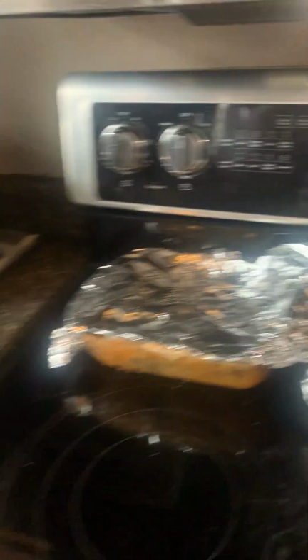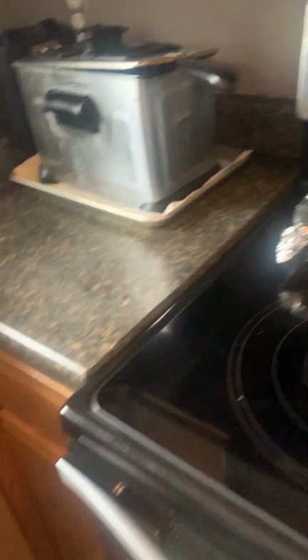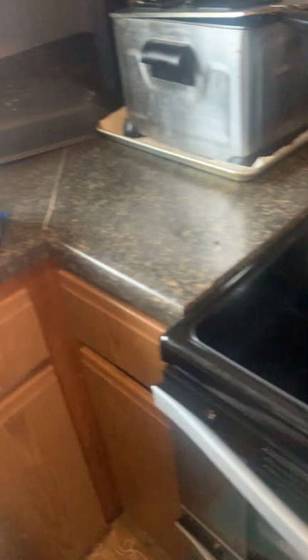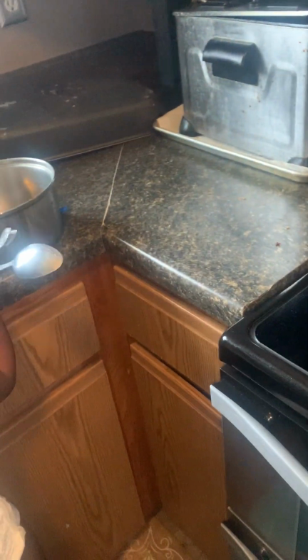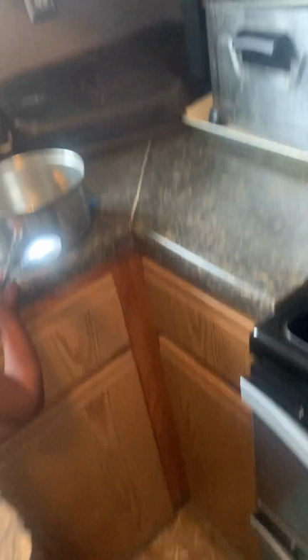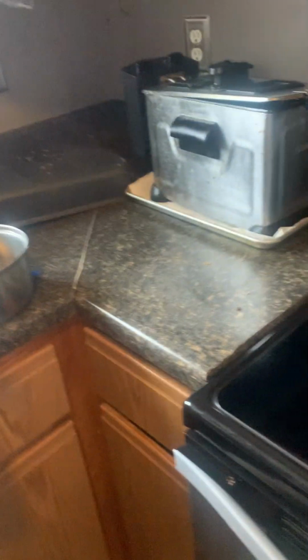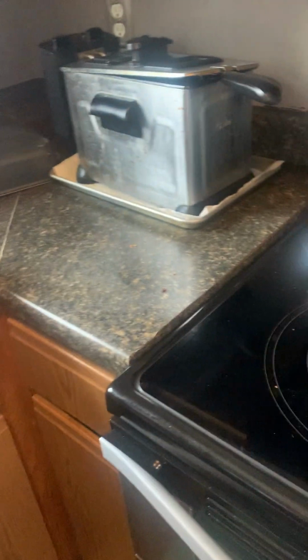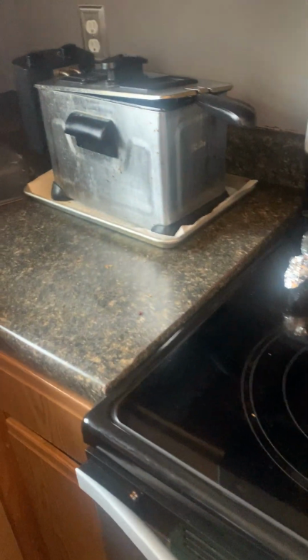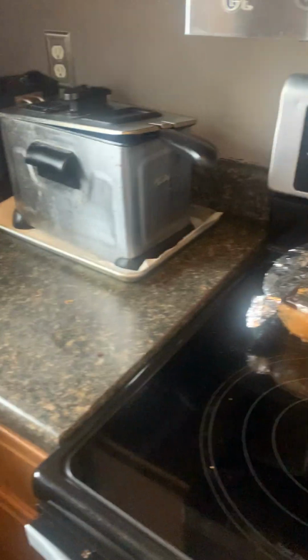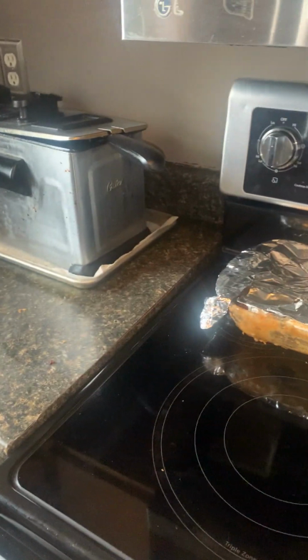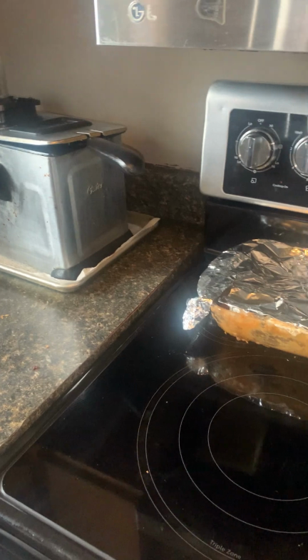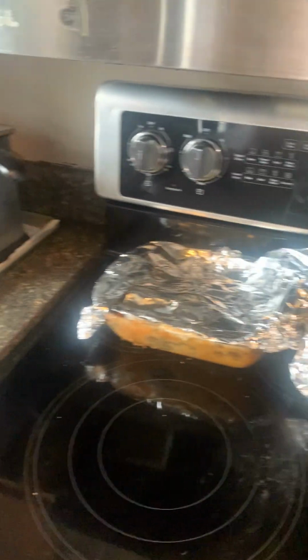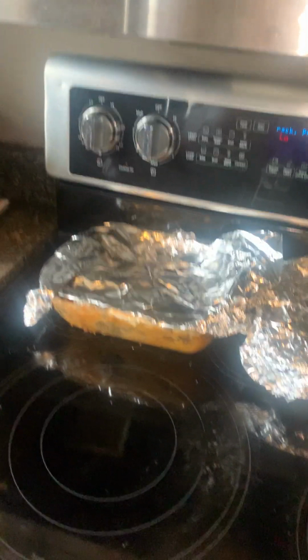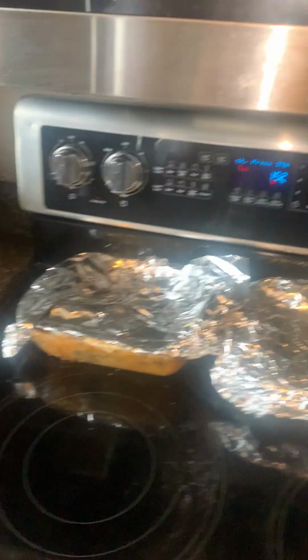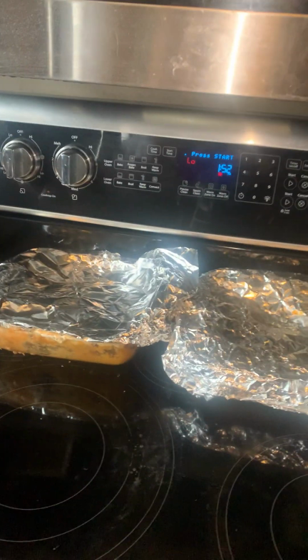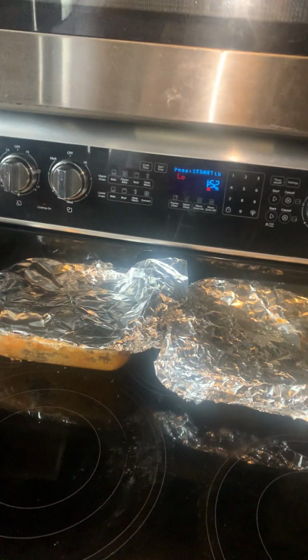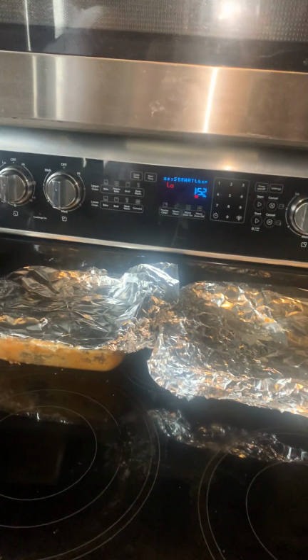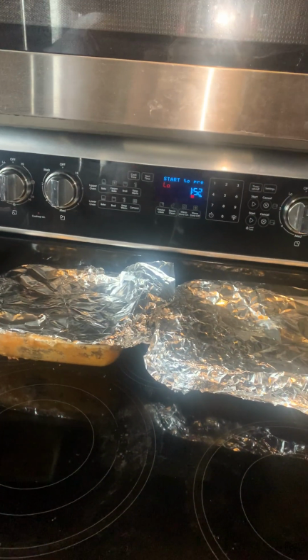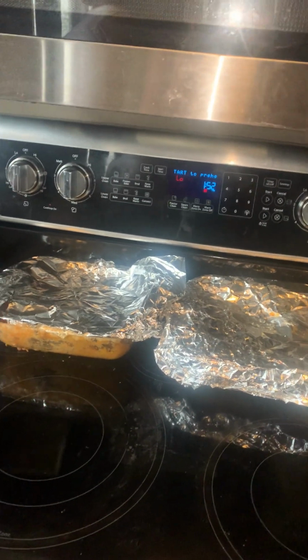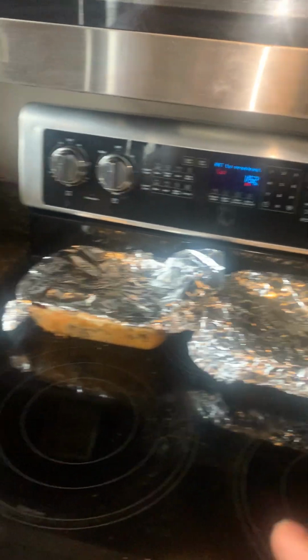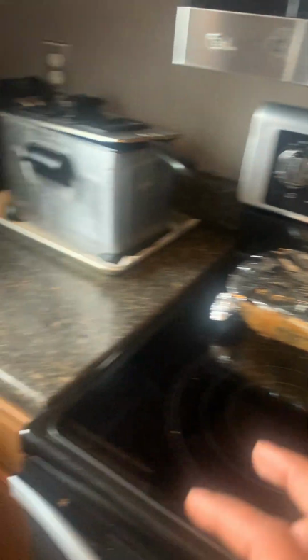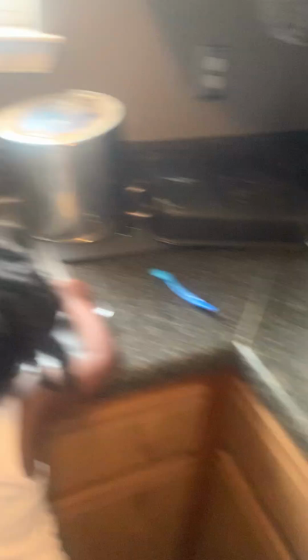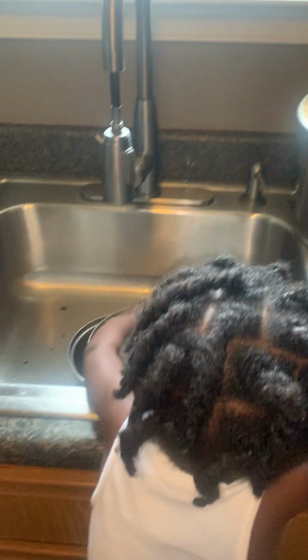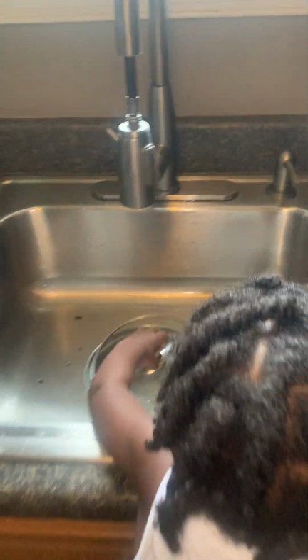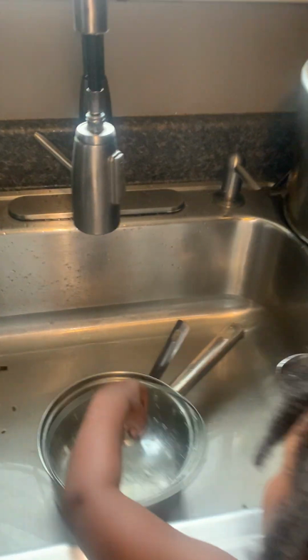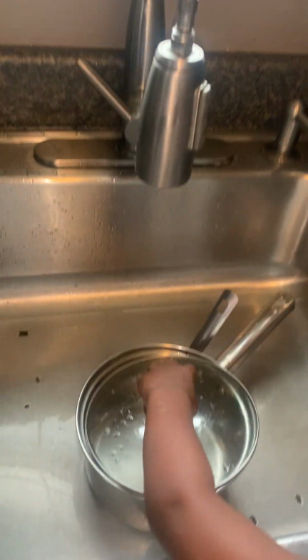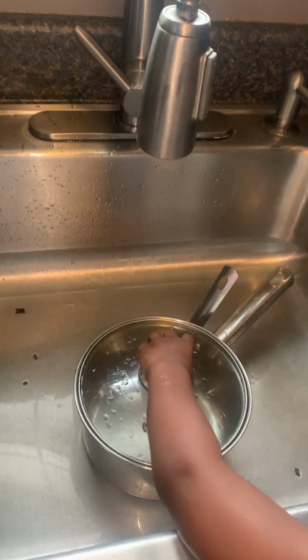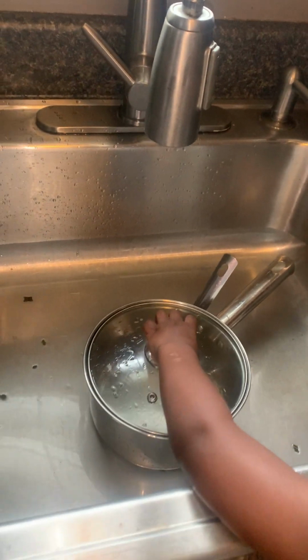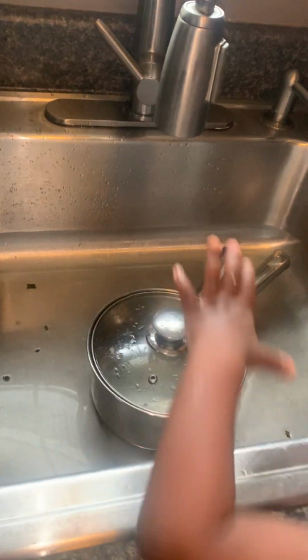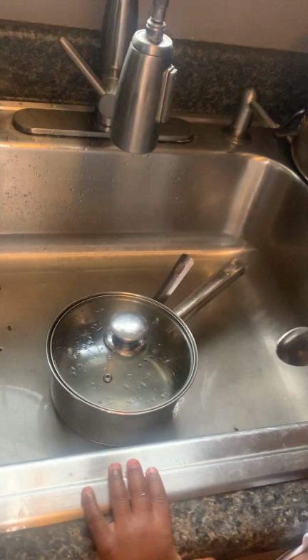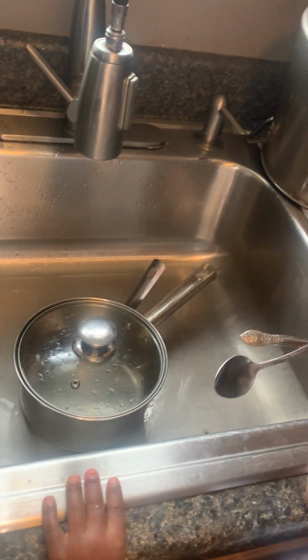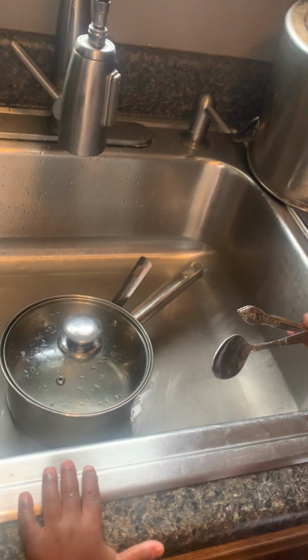We're gonna let this thing heat up, and when it heats up it's gonna let us know — it's gonna double beep, so we'll know when it's time. We'll just prepare. Pop is over here in the kitchen doing something. I don't know what he's cooking — ain't nothing there to cook though.